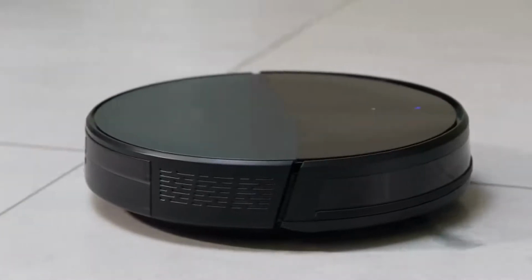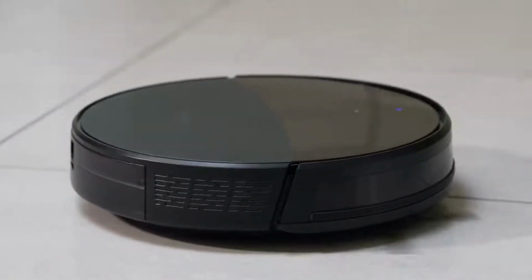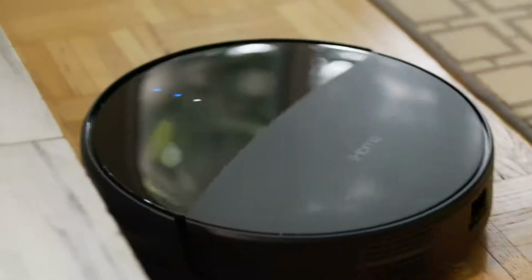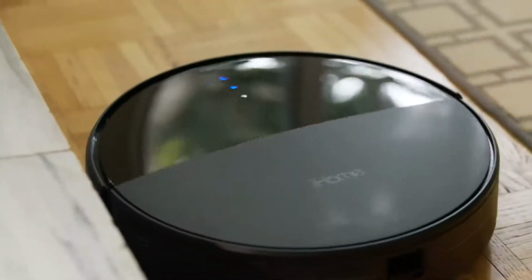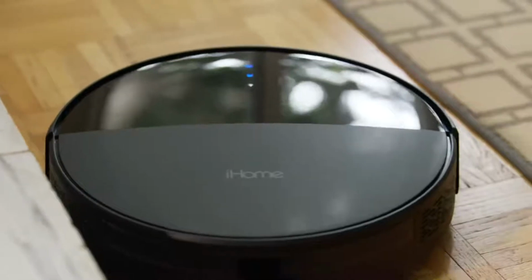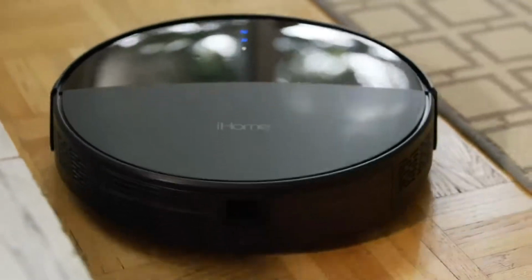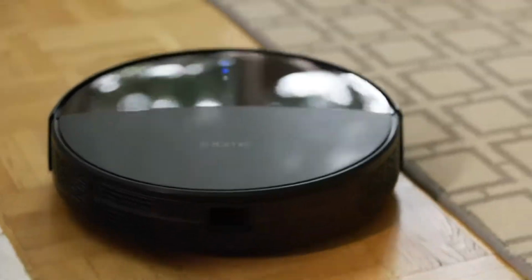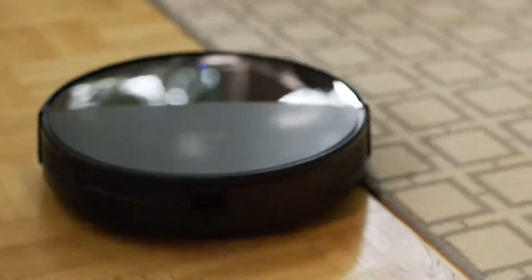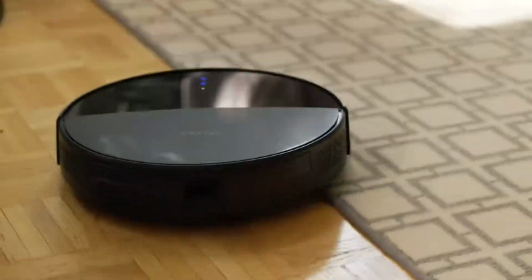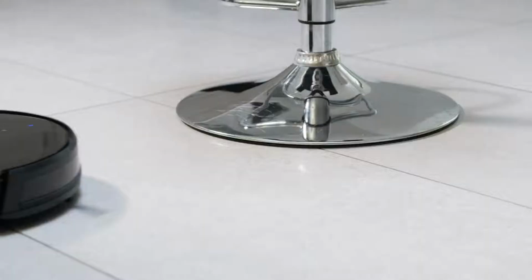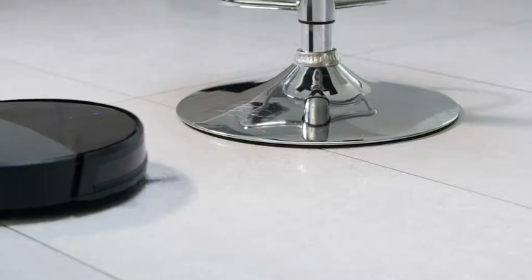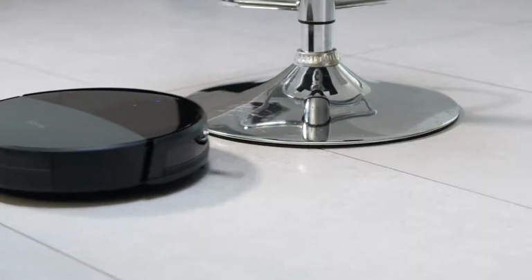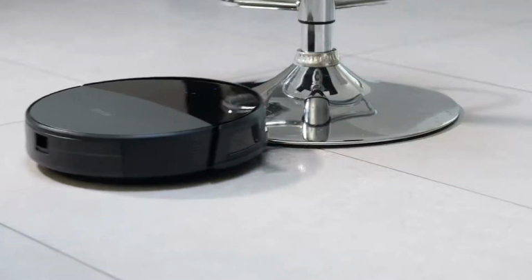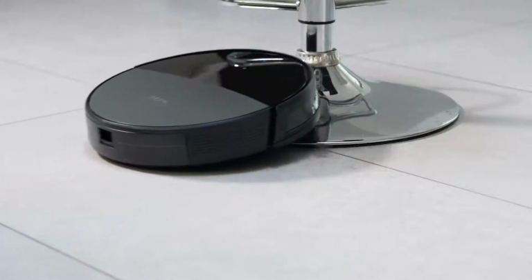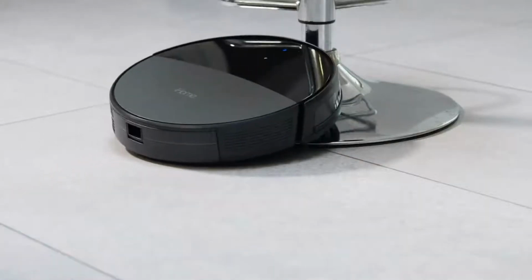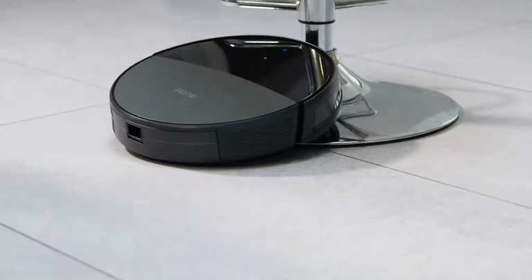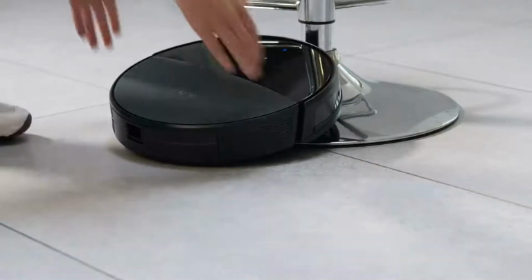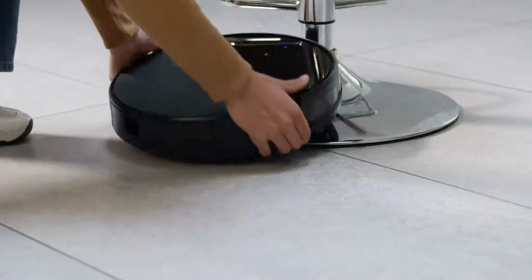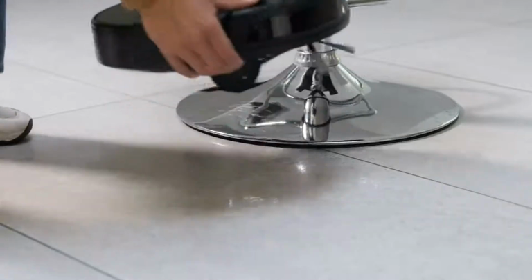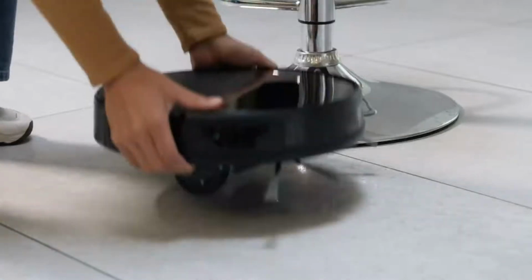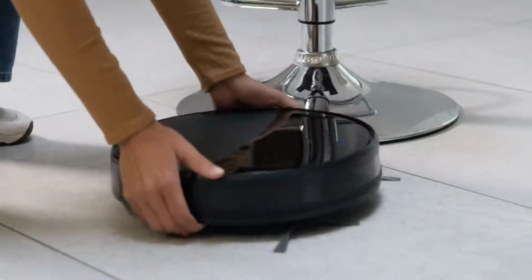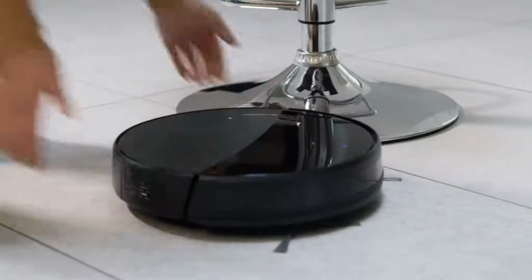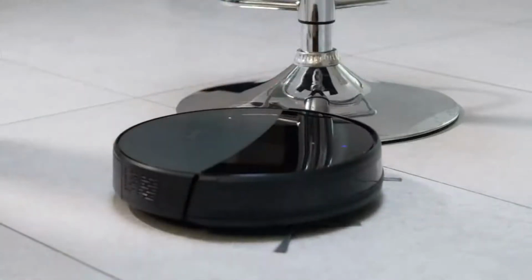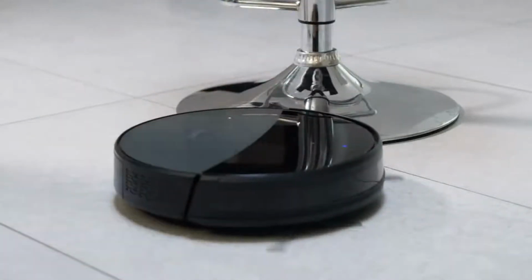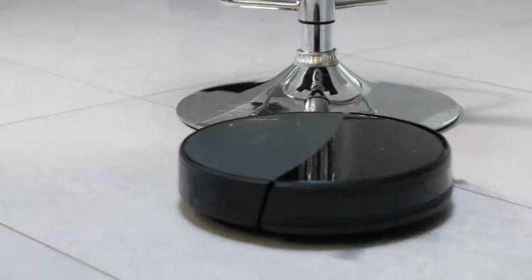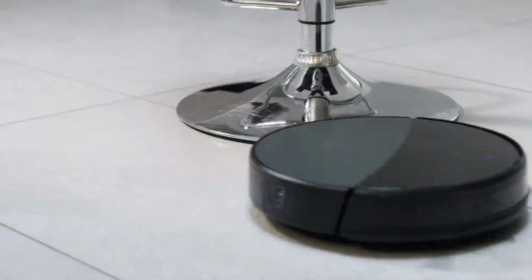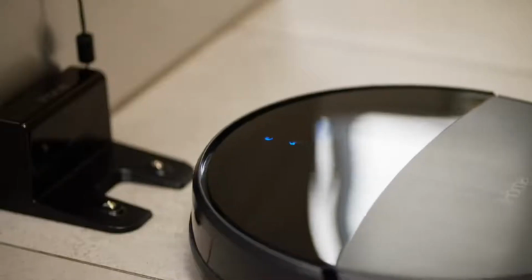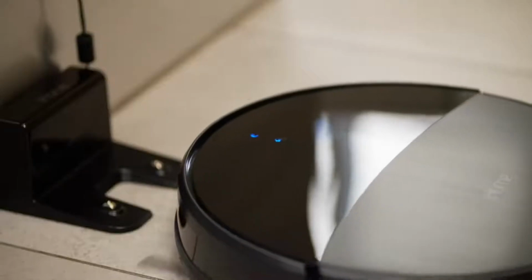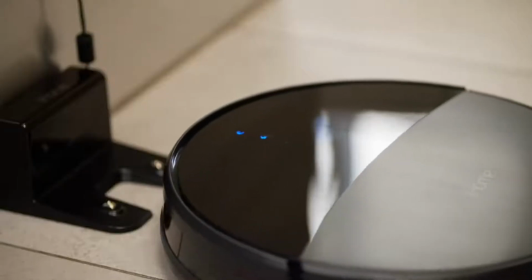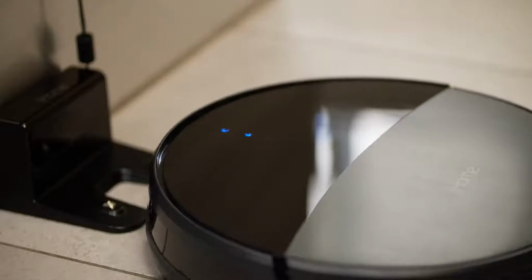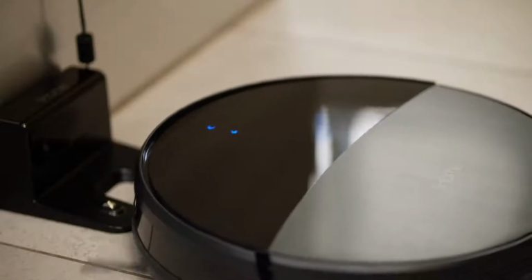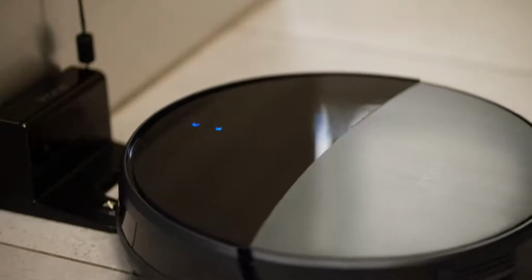Do not lift the robot while it's cleaning, as it will interfere with the ability to create a map. If it gets stuck, manually reposition it. The robot will return to base once cleaning is completed or when the battery is running low.